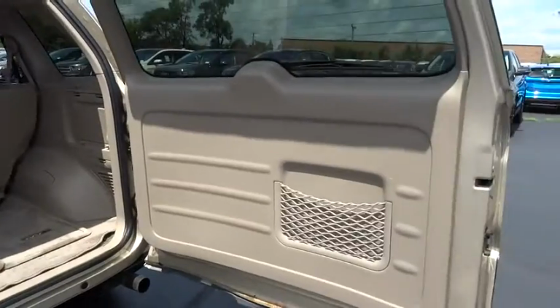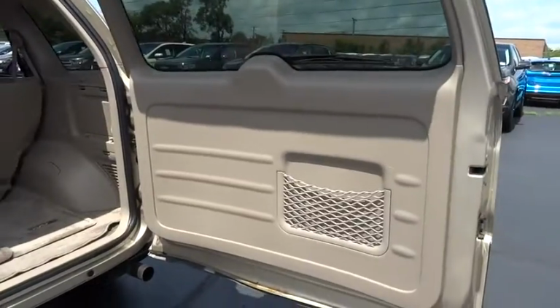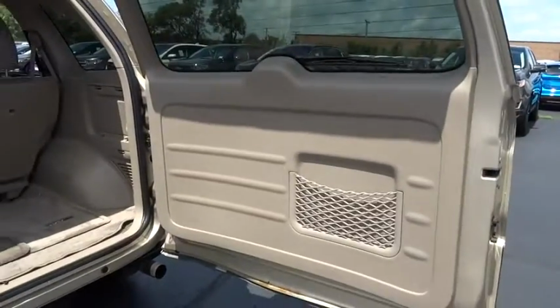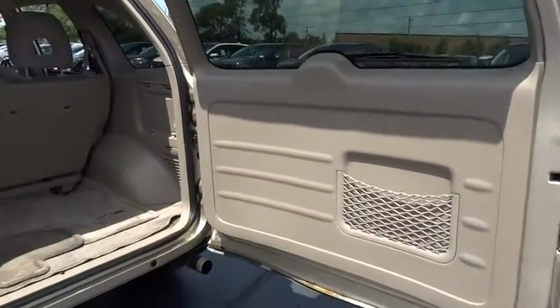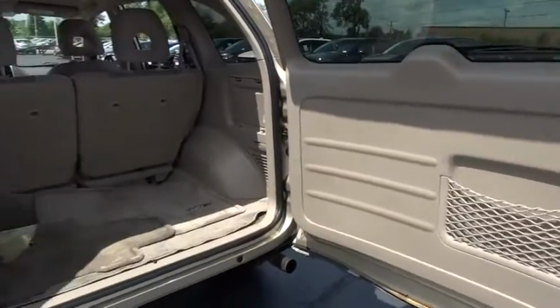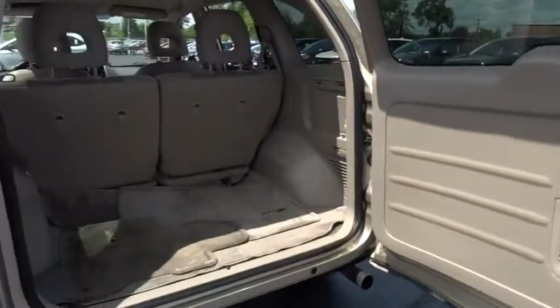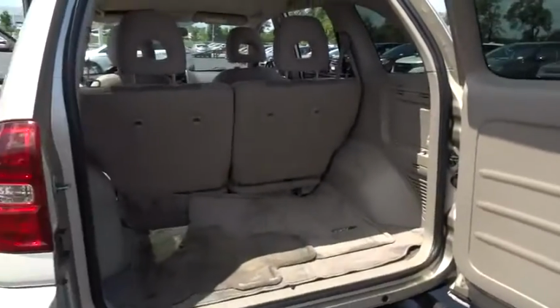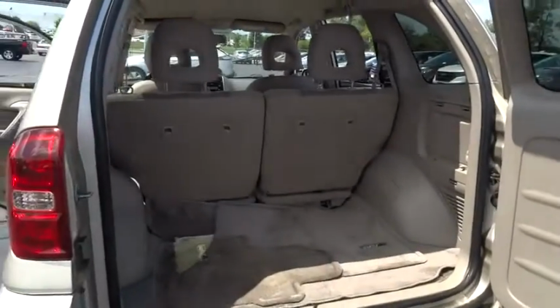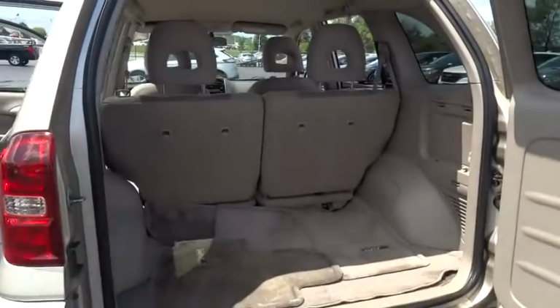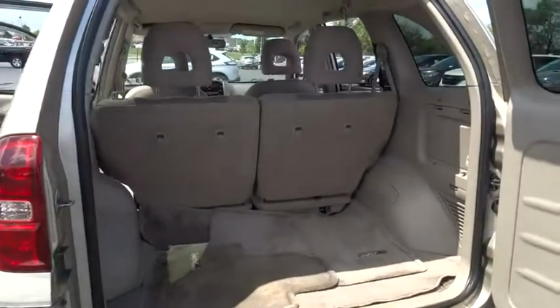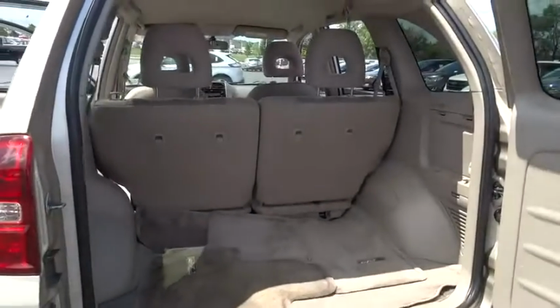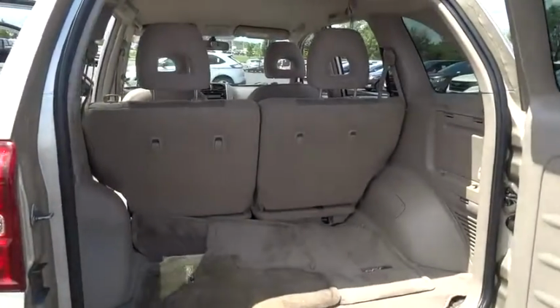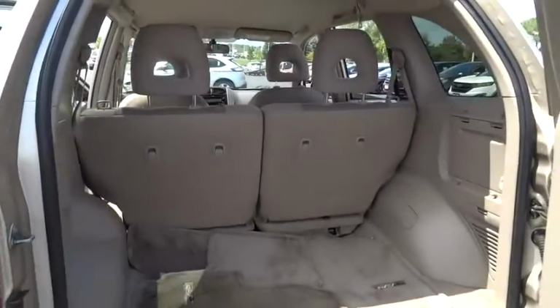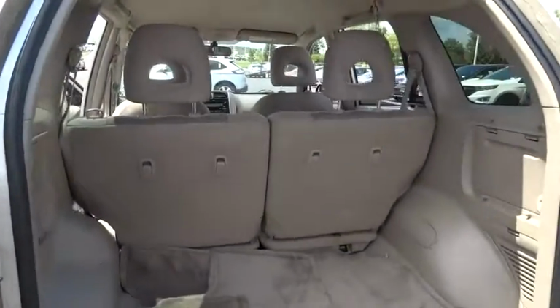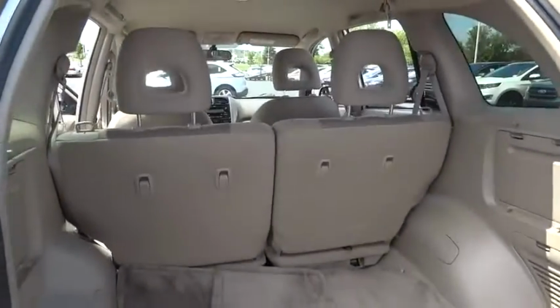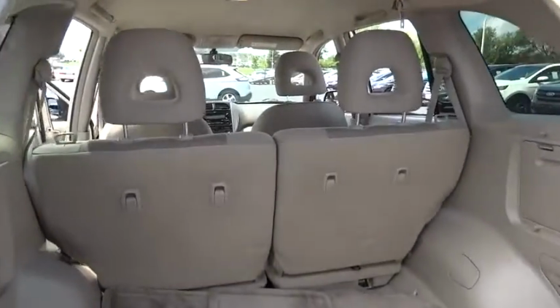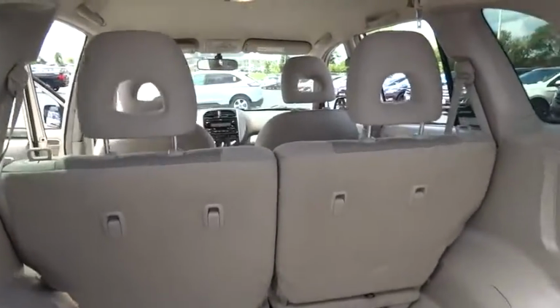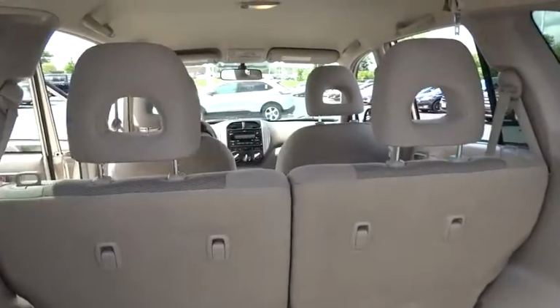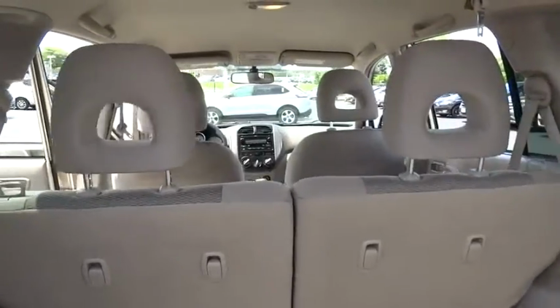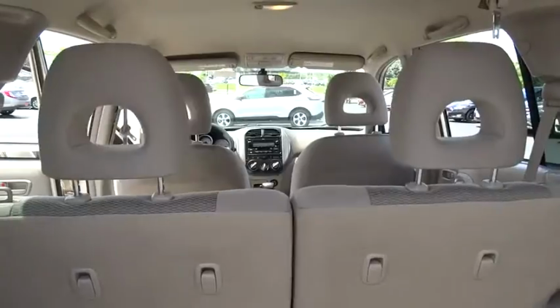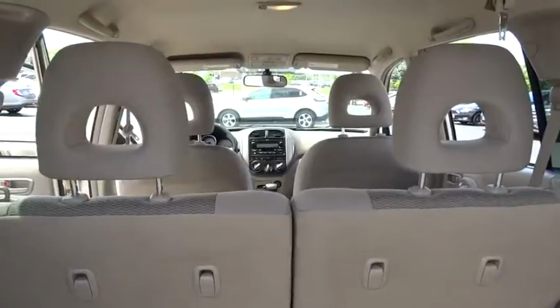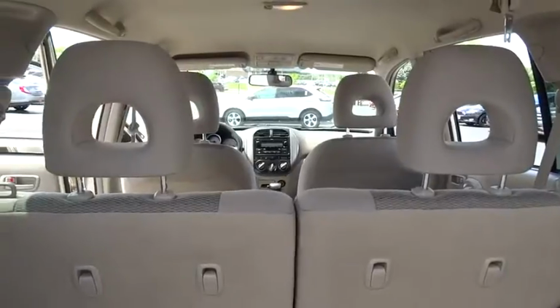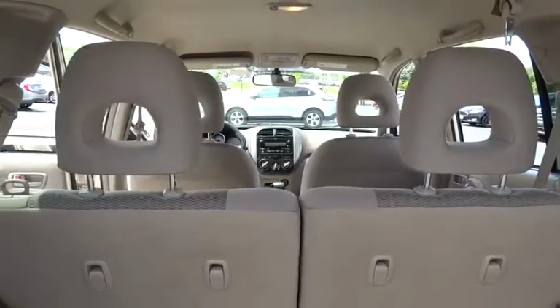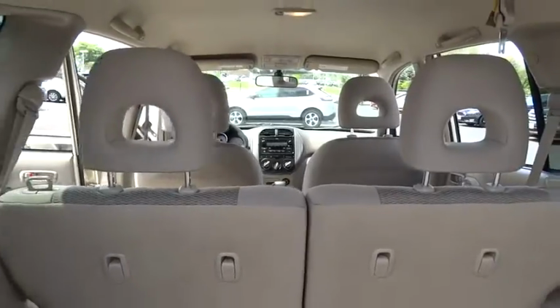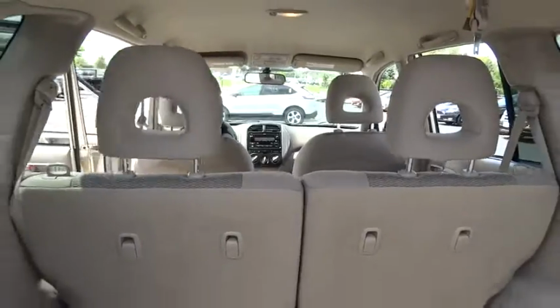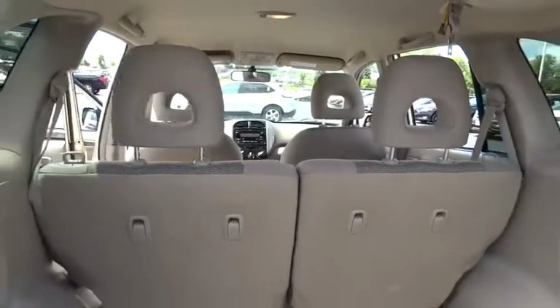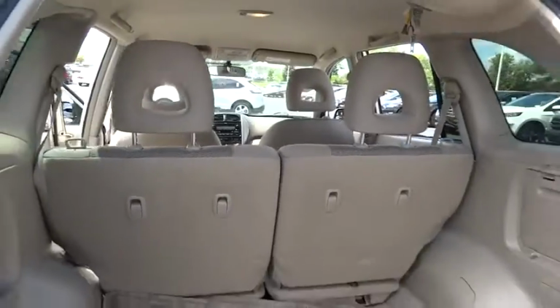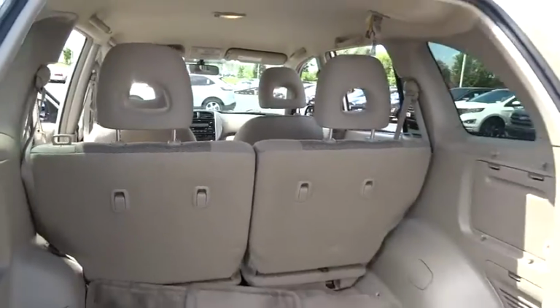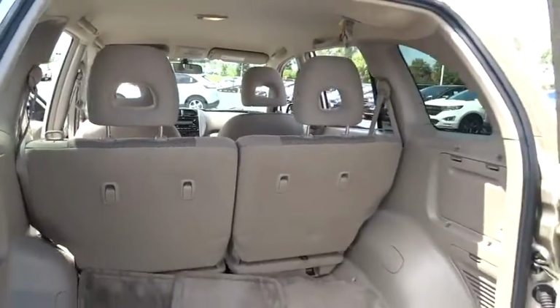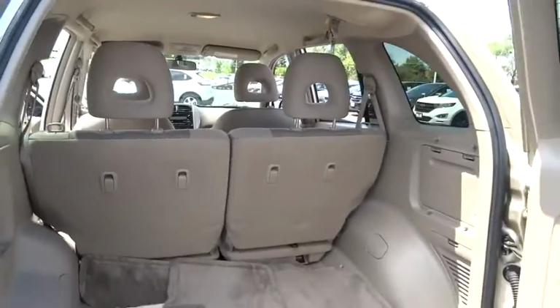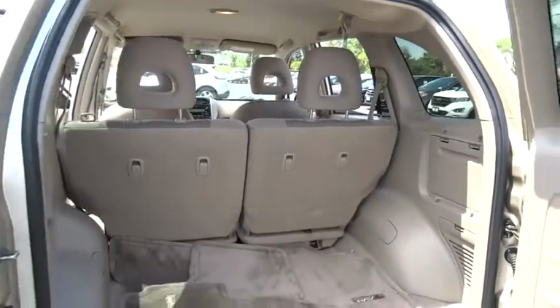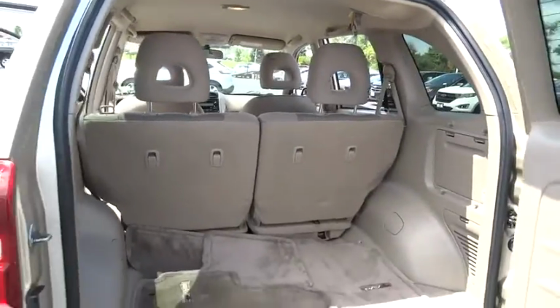Clock seat trim, tilt steering wheel, front reading lamp, rear window wiper, front bucket seat, passenger vanity mirror, speed control.